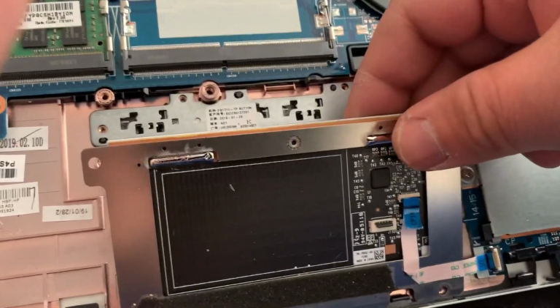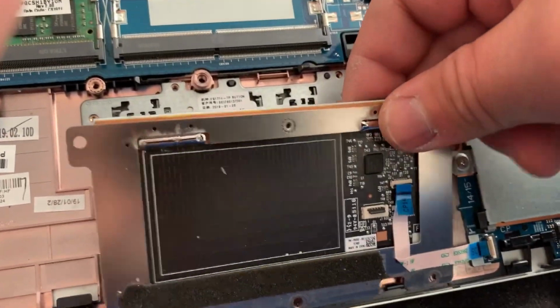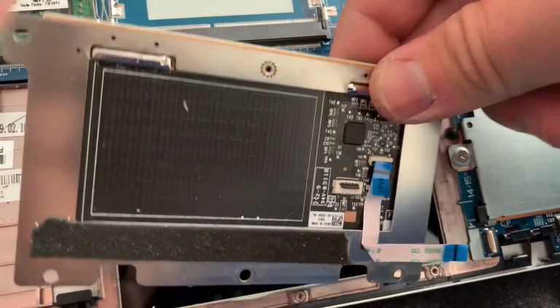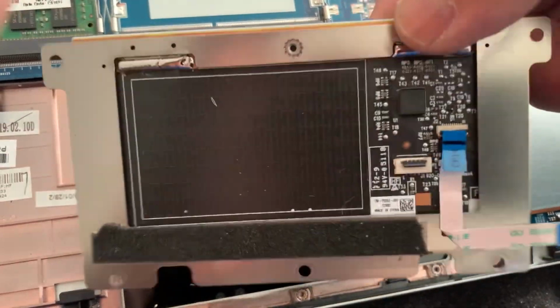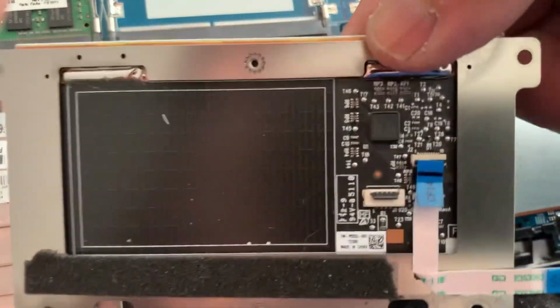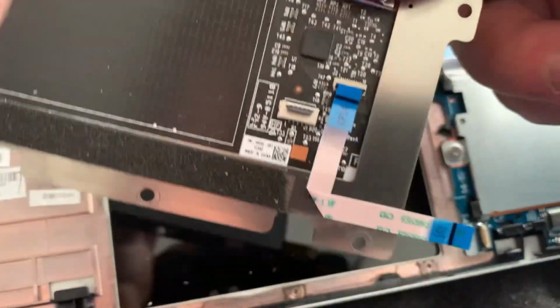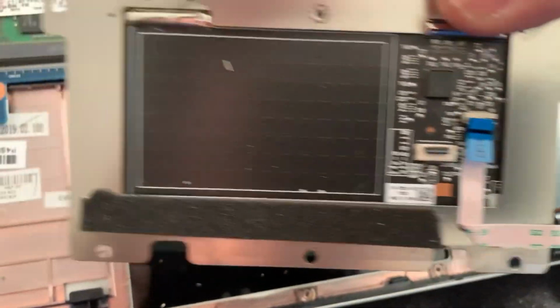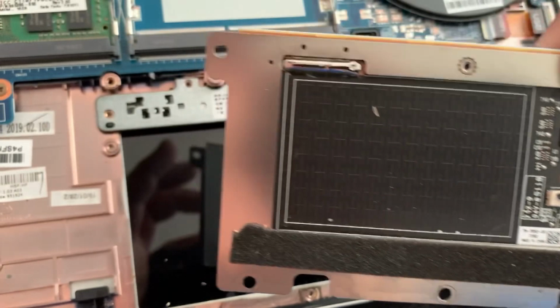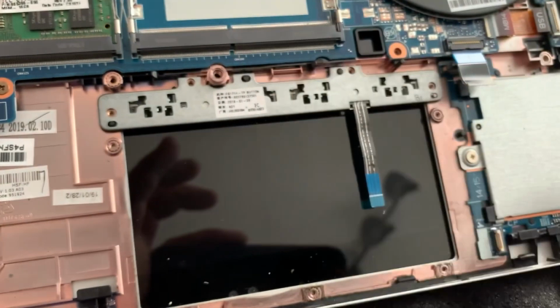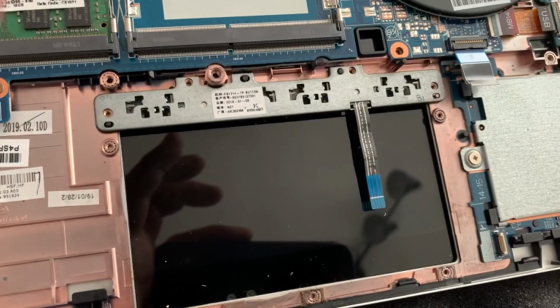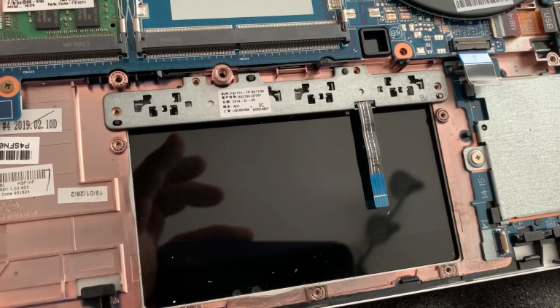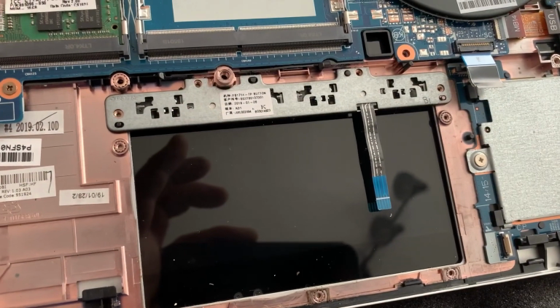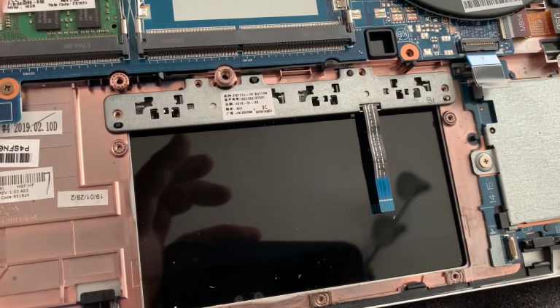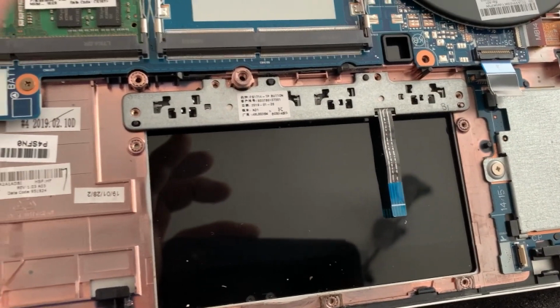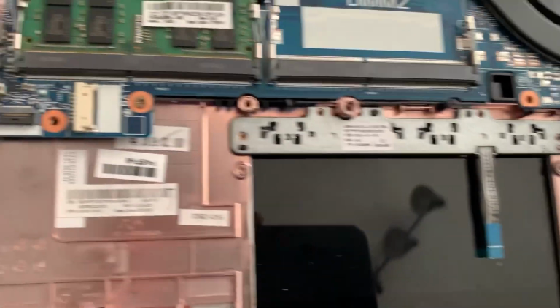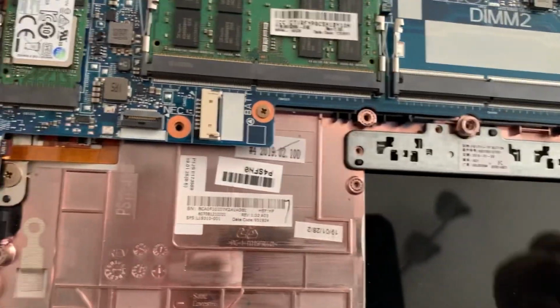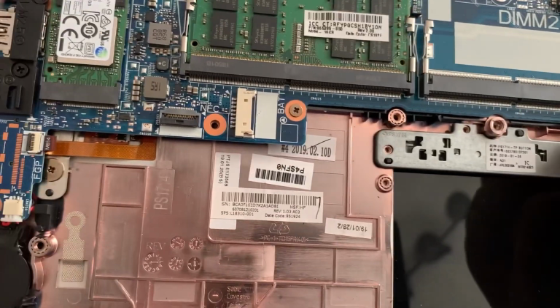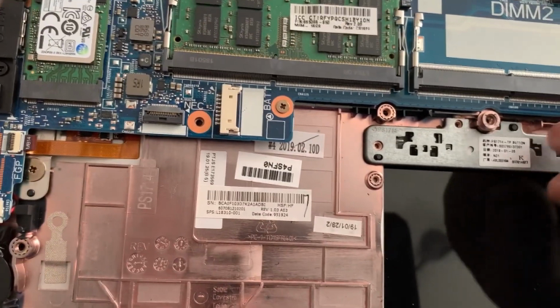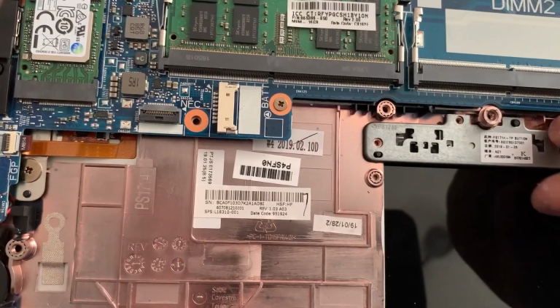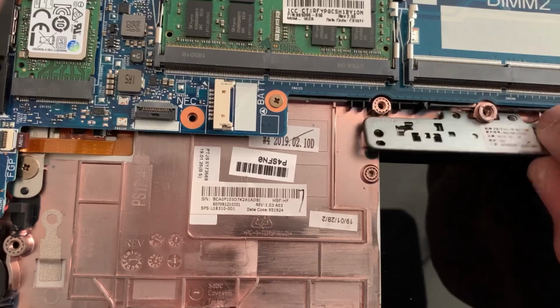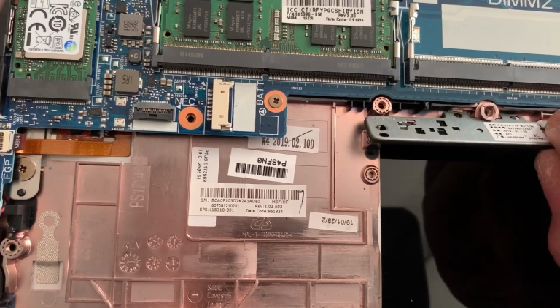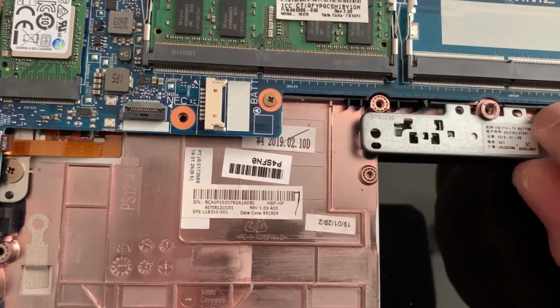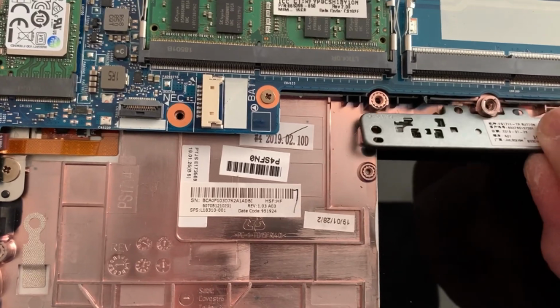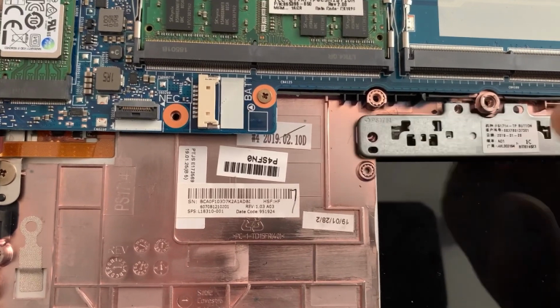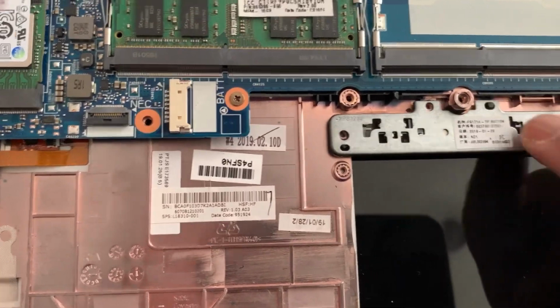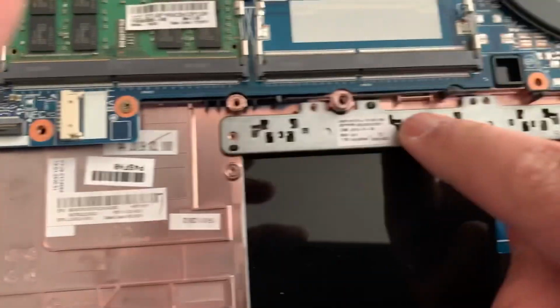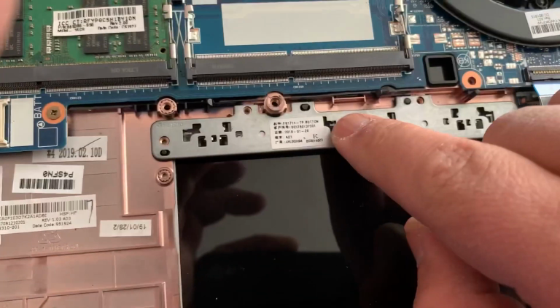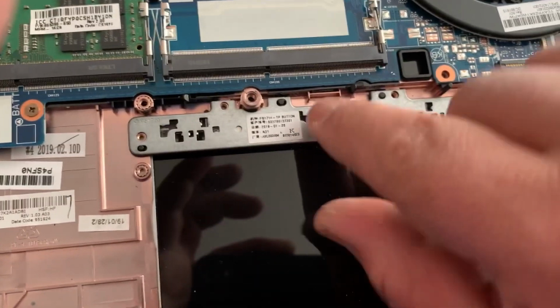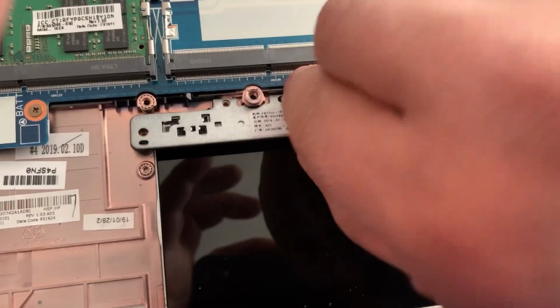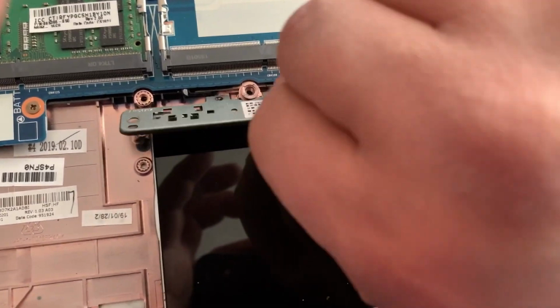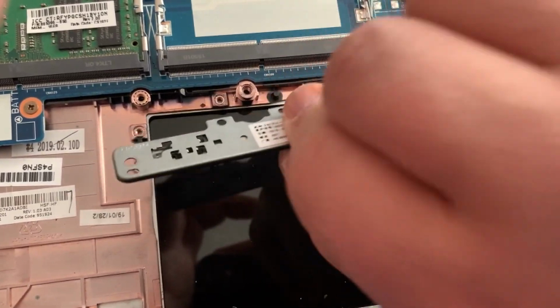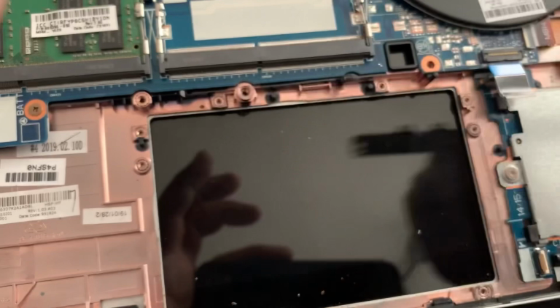Once removed, vice versa — put your replacement one in and you're all set to go. Don't forget this one: it's got the two buttons.